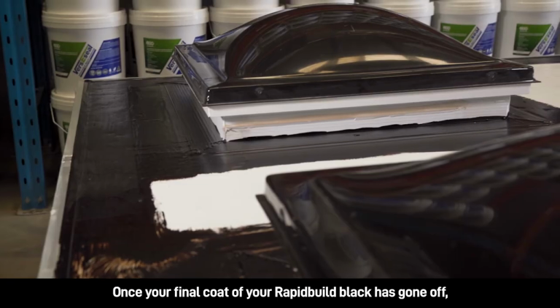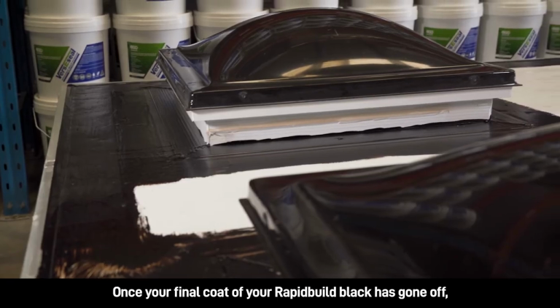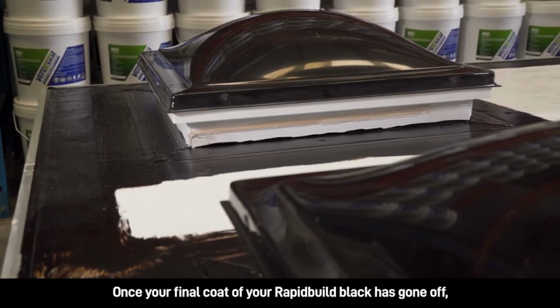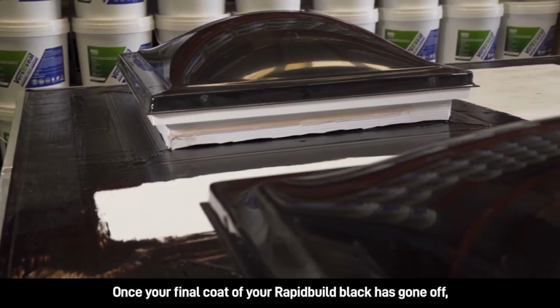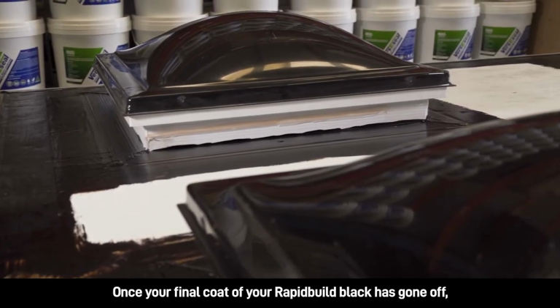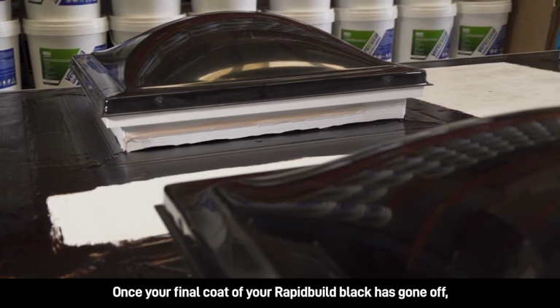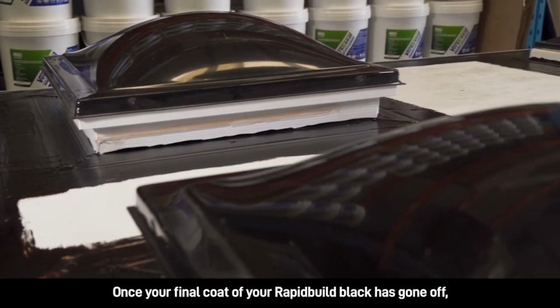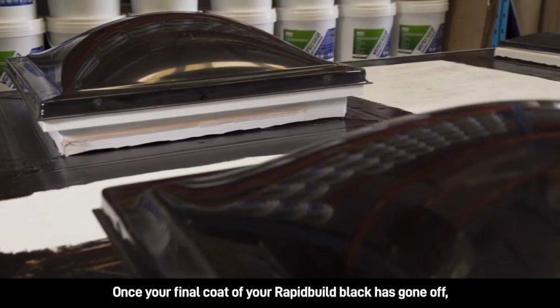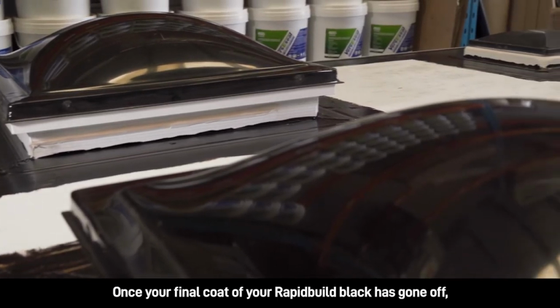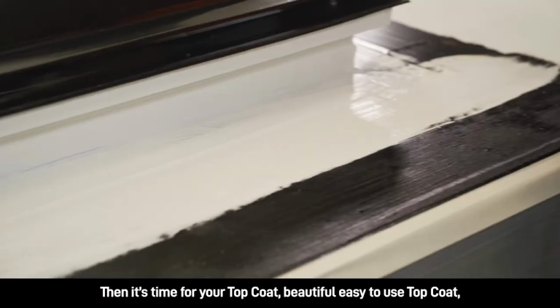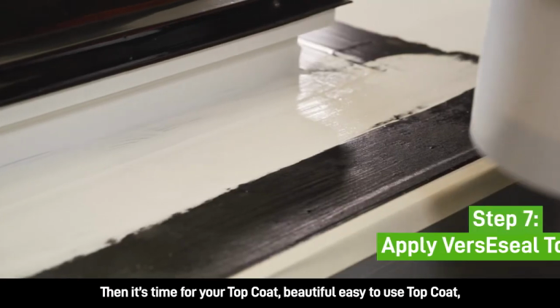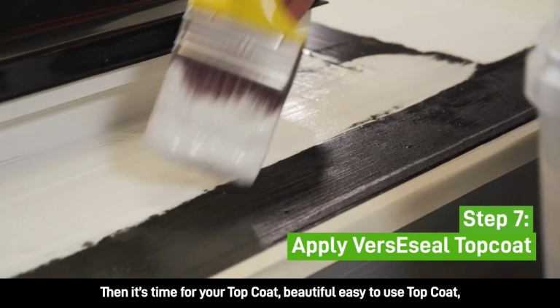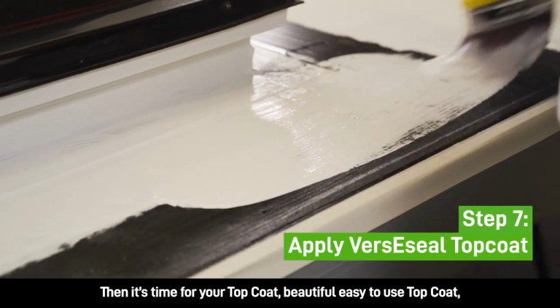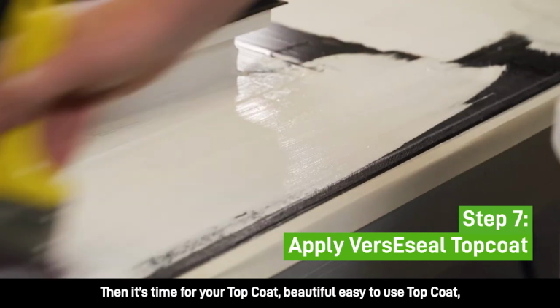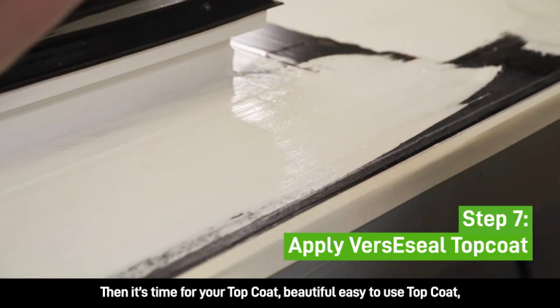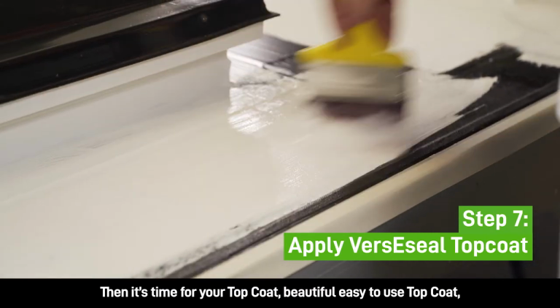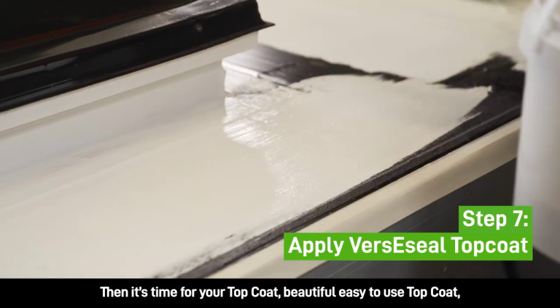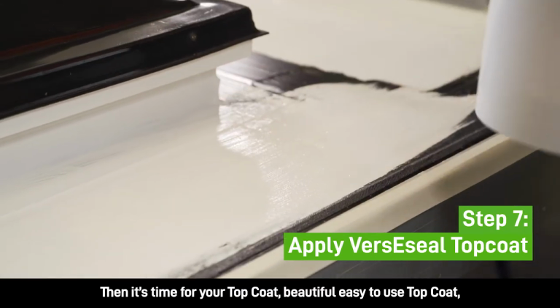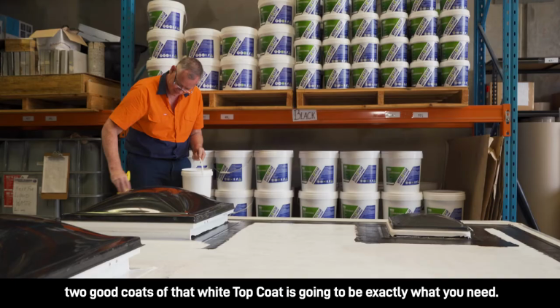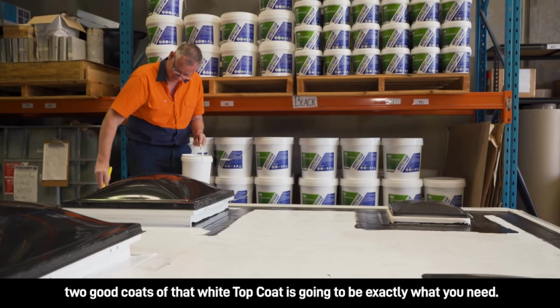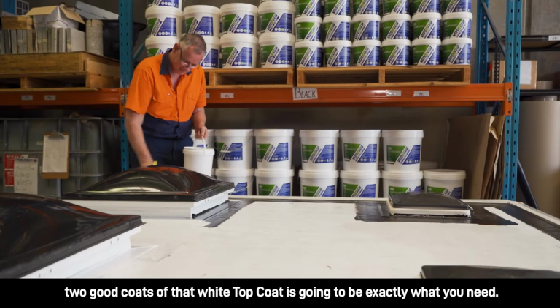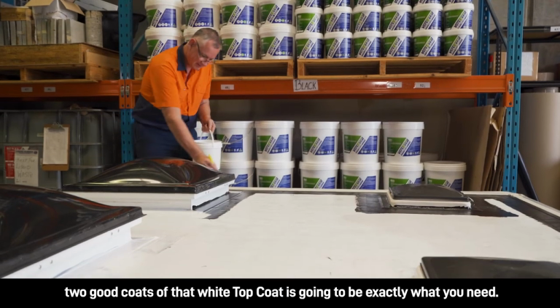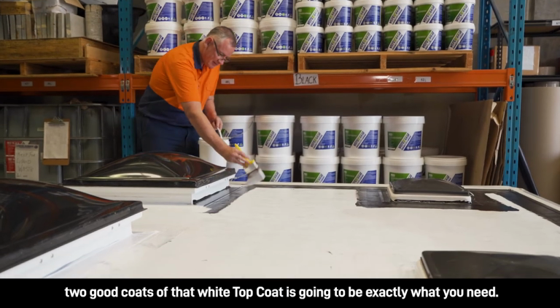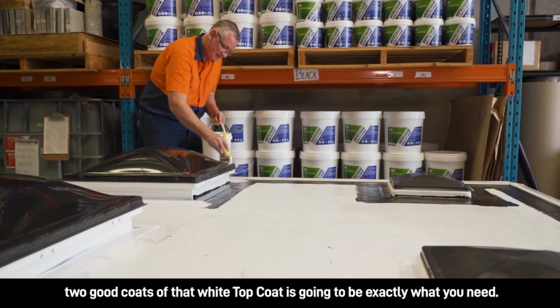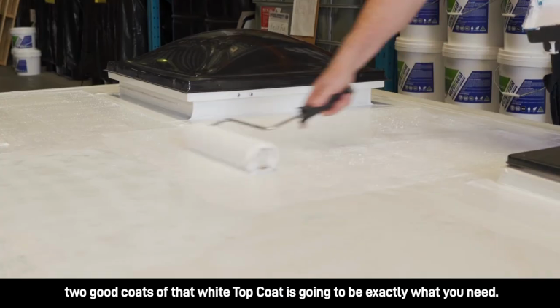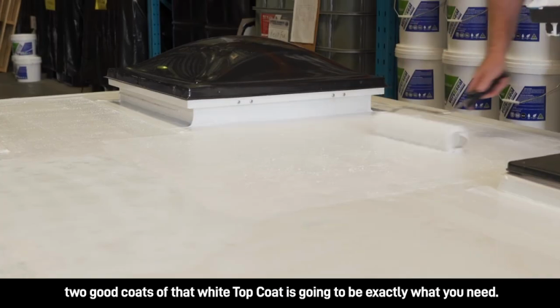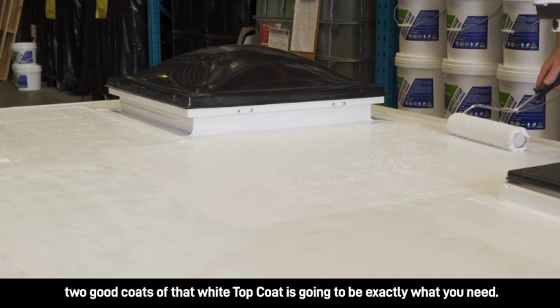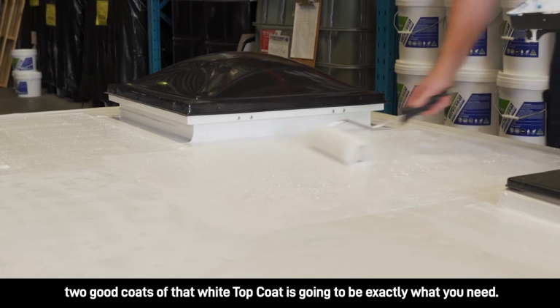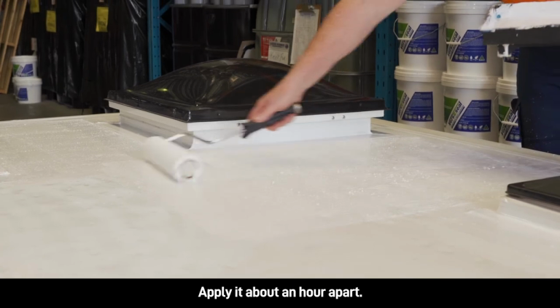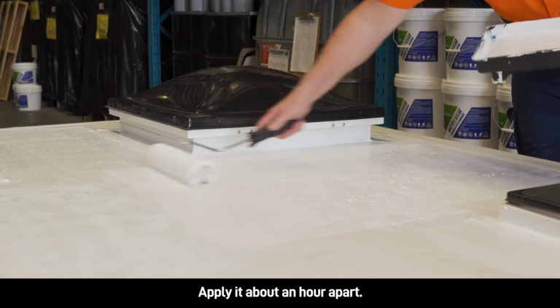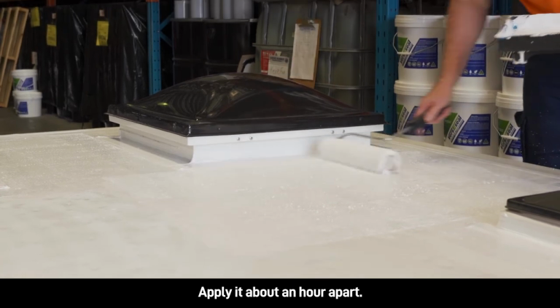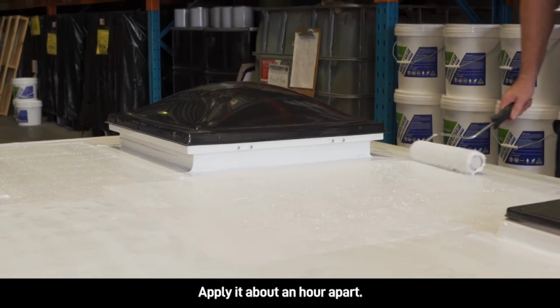Once your final coat of RapidBuild Black has gone off, then it's time for your top coat. Beautiful, easy to use top coat. Two good coats of that white top coat is going to be exactly what you need. Apply it about an hour apart.